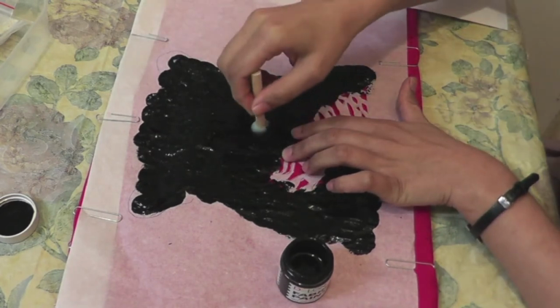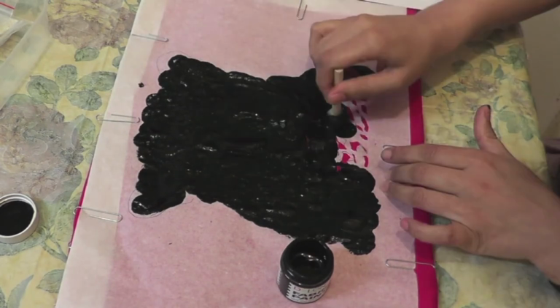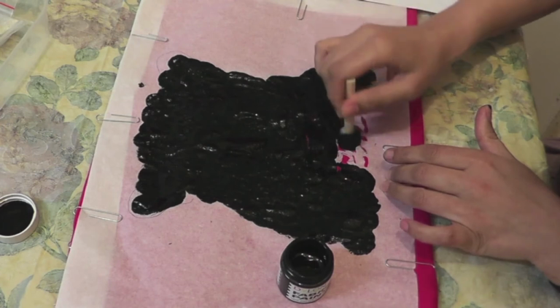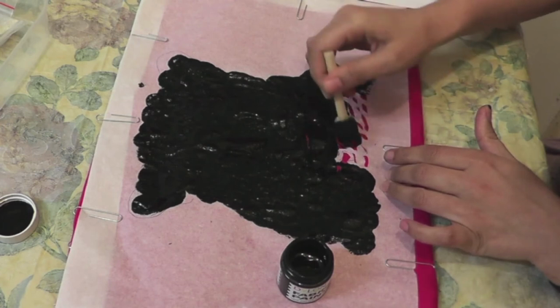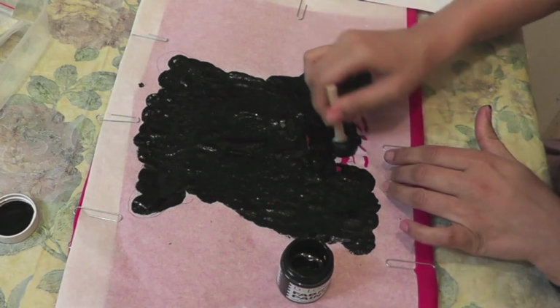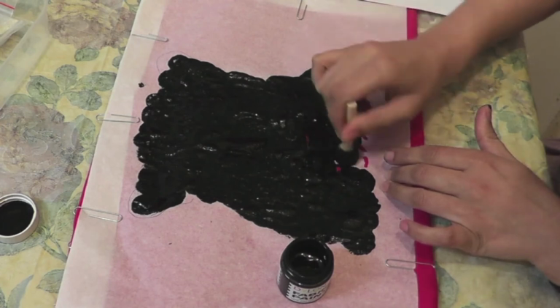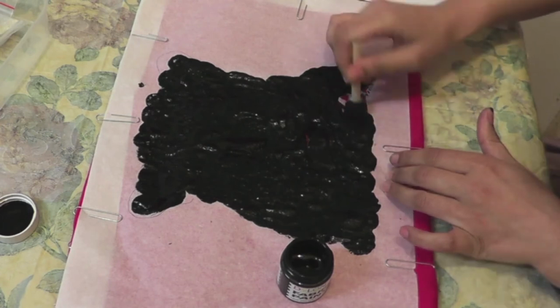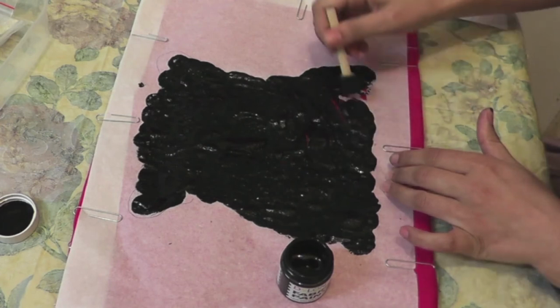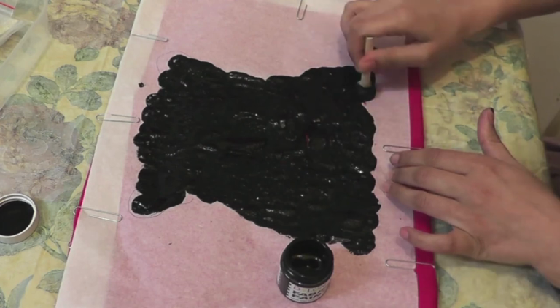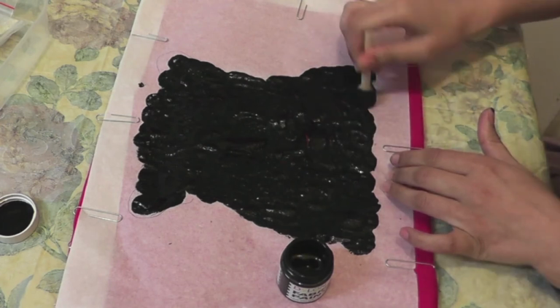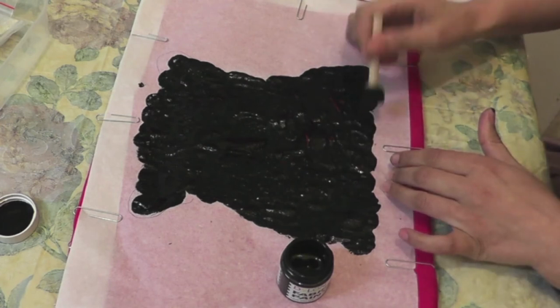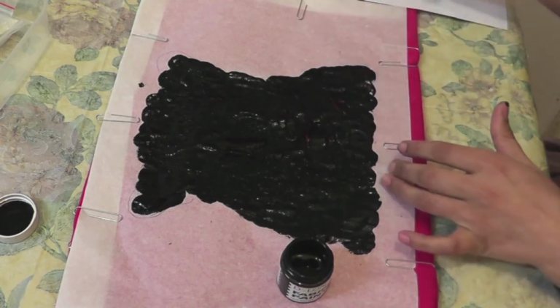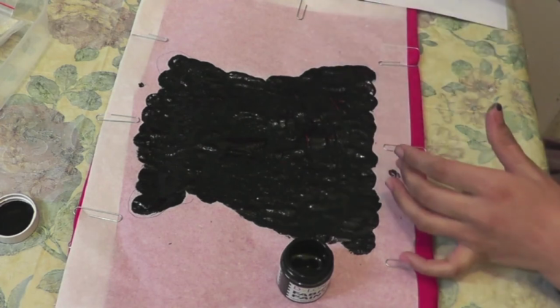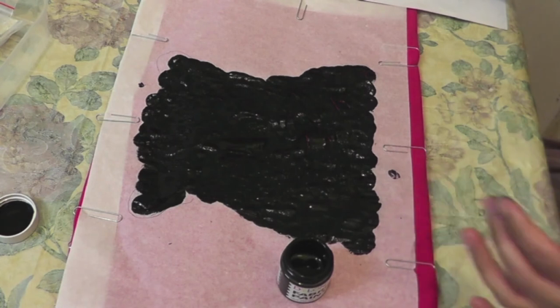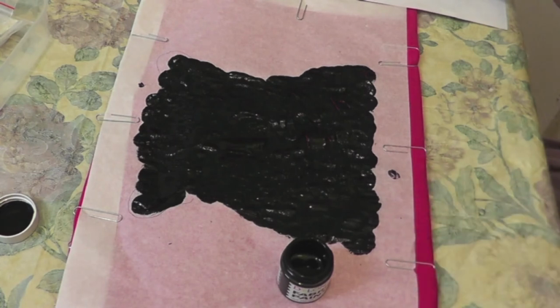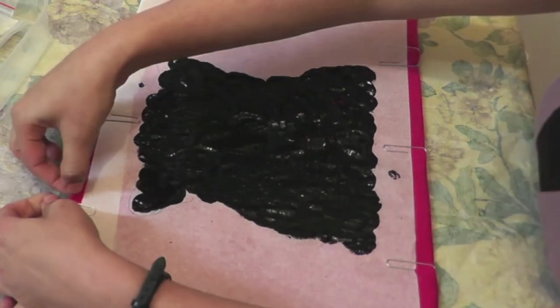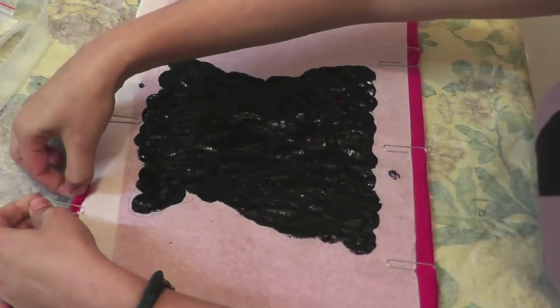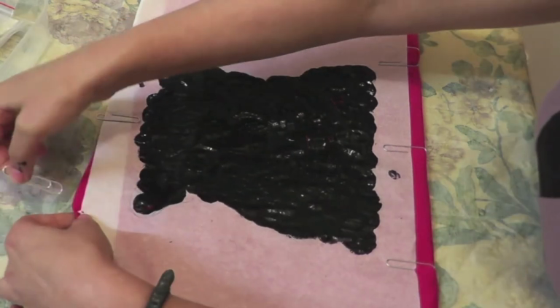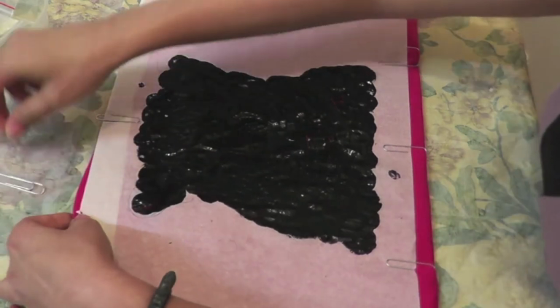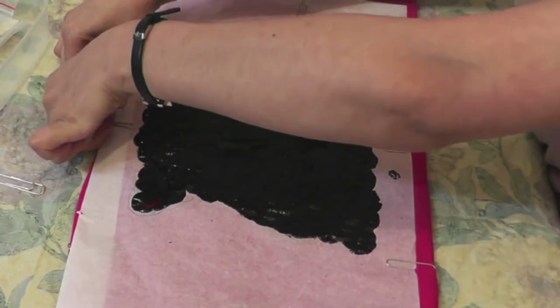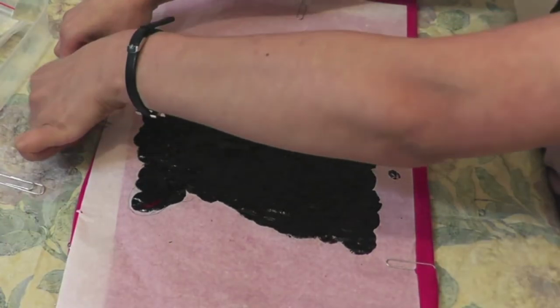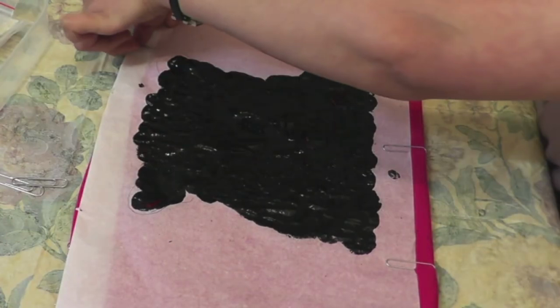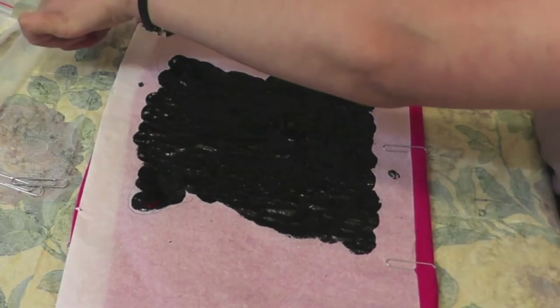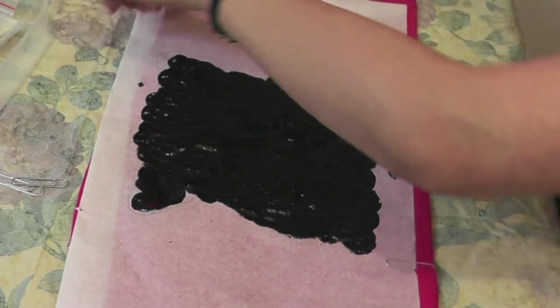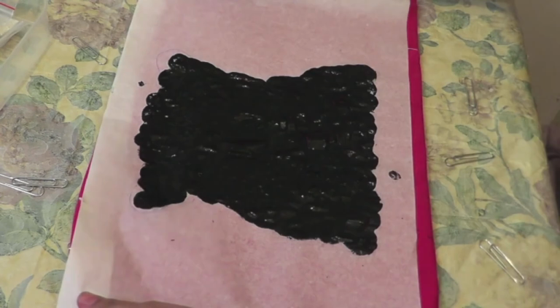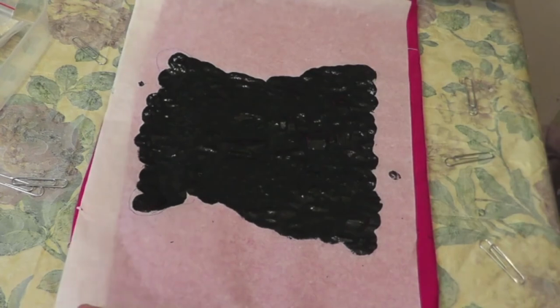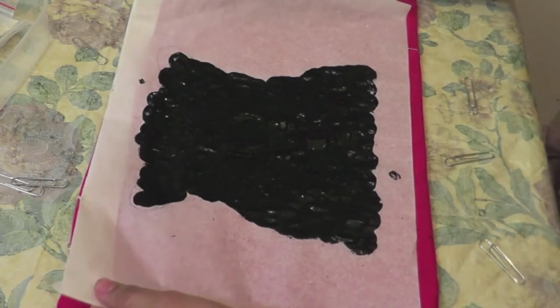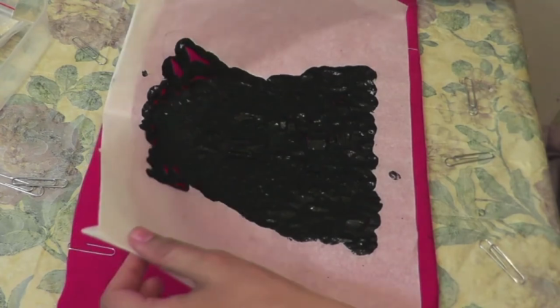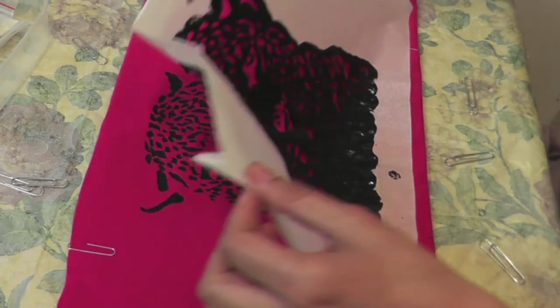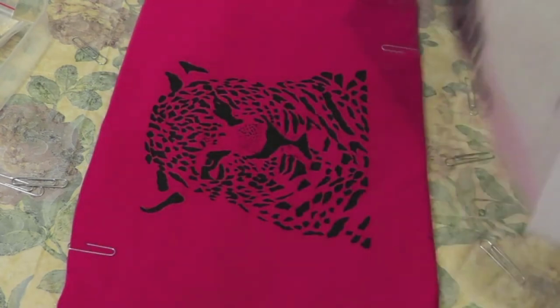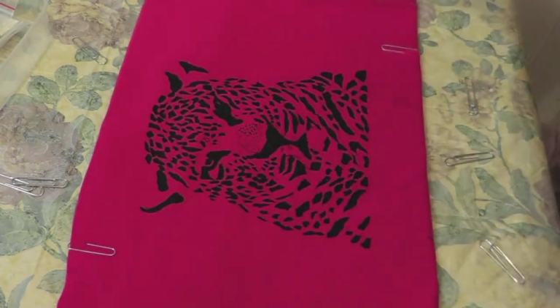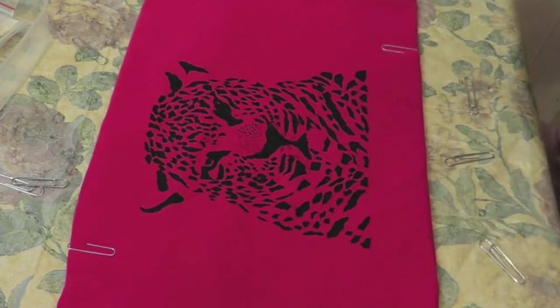You can load the paint on the brush as many times as you need, but be careful — don't let the paint drip or splash on the rest of the t-shirt. Before removing the stencil, make sure to wash and dry your hands. Take off the clips and remove the stencil in one go.